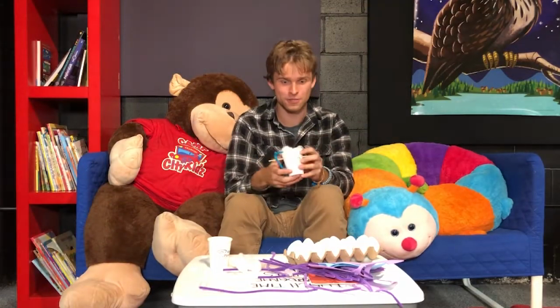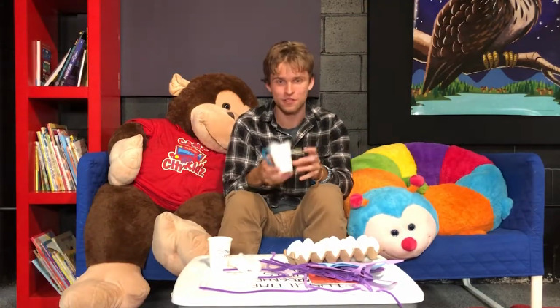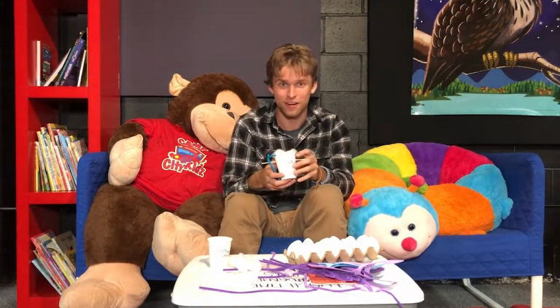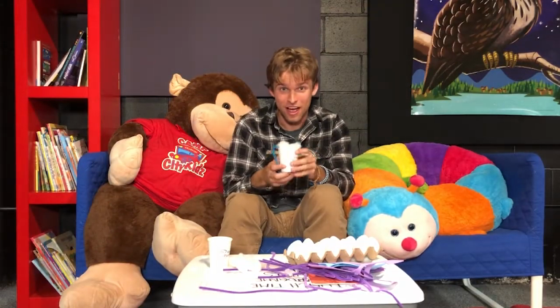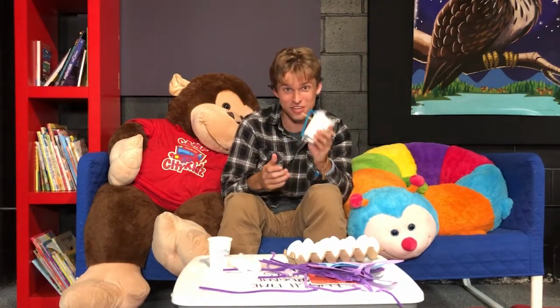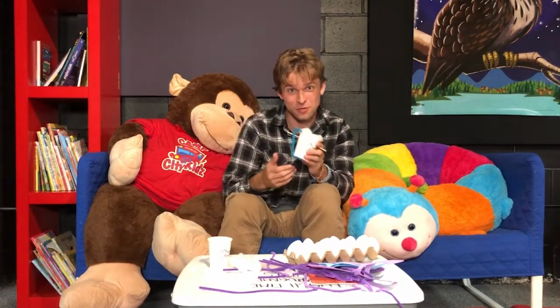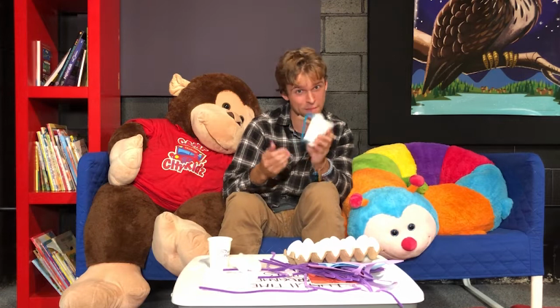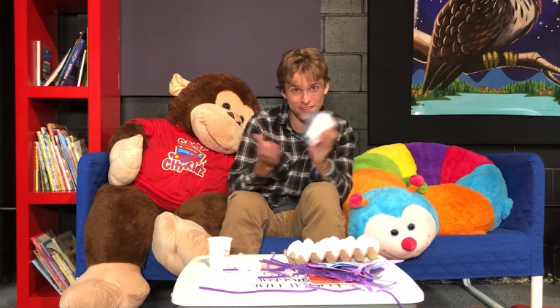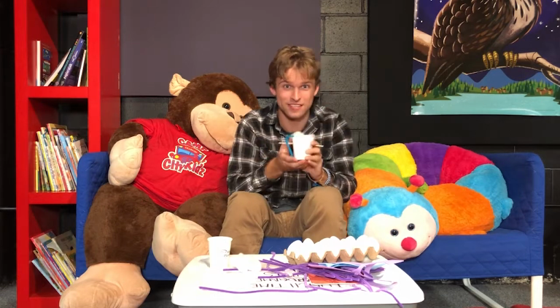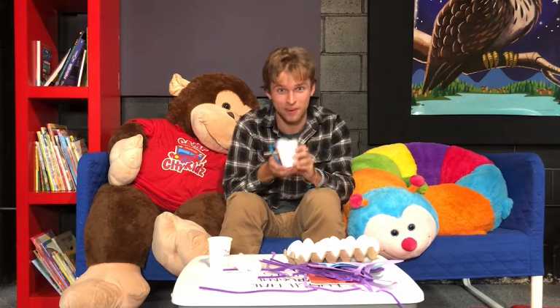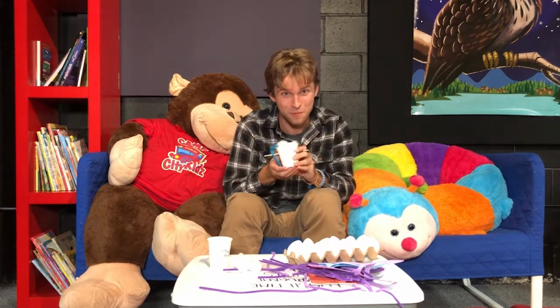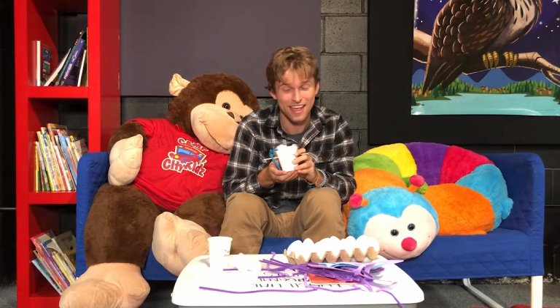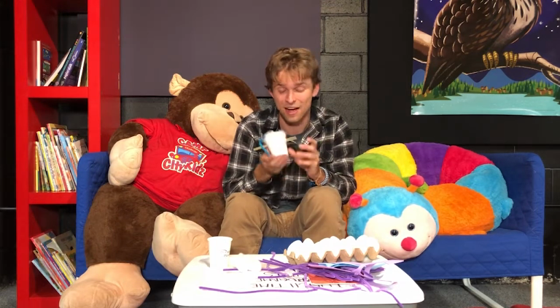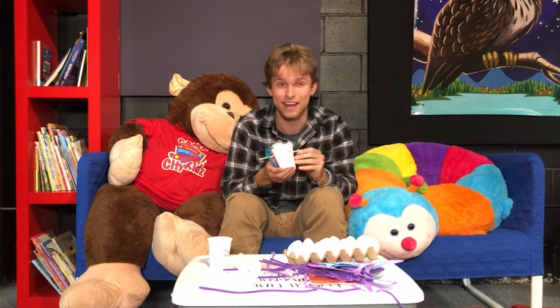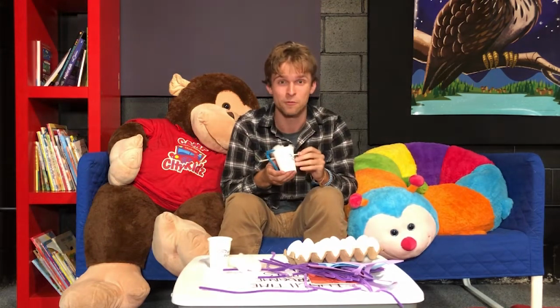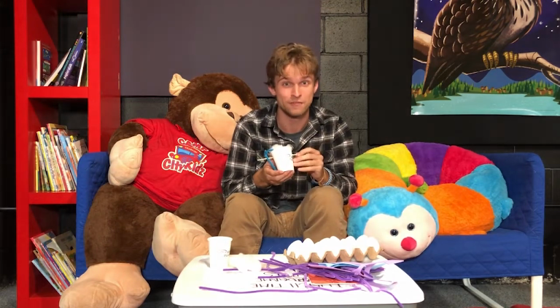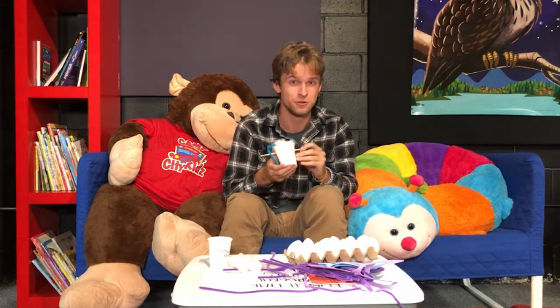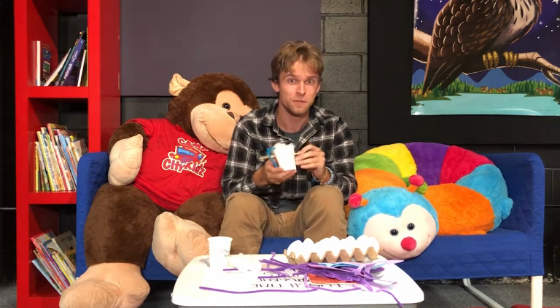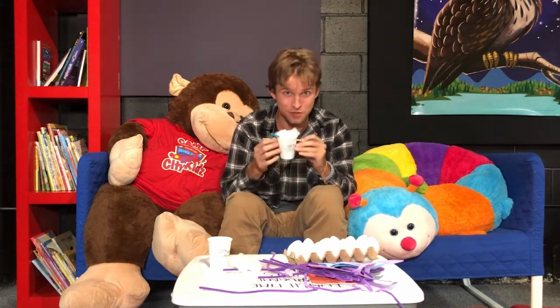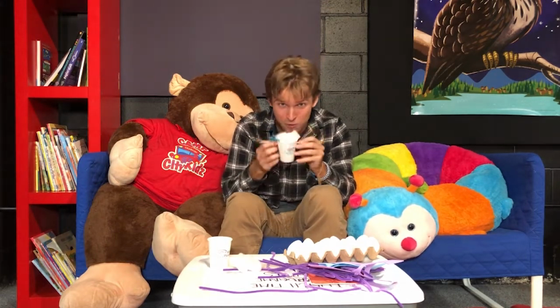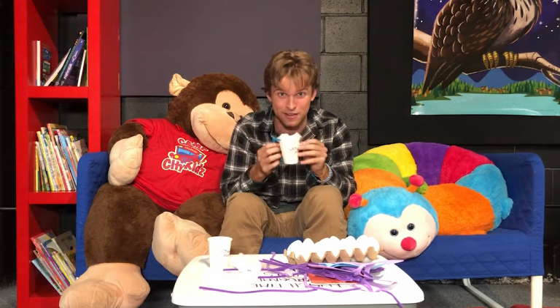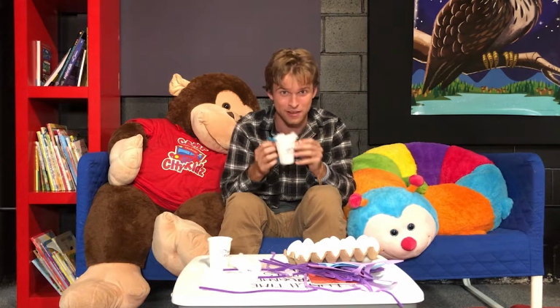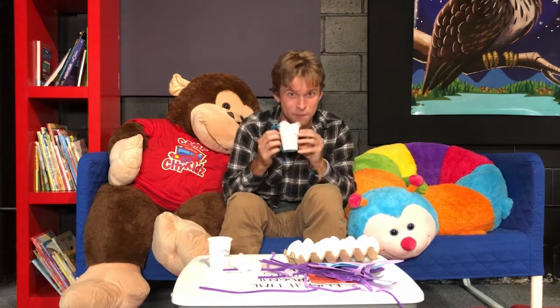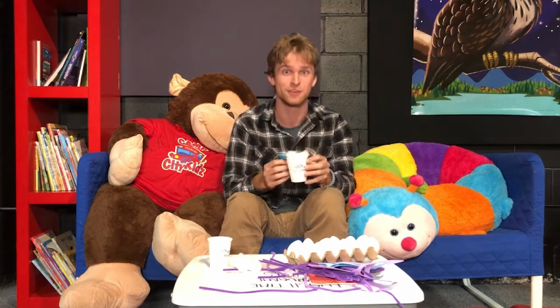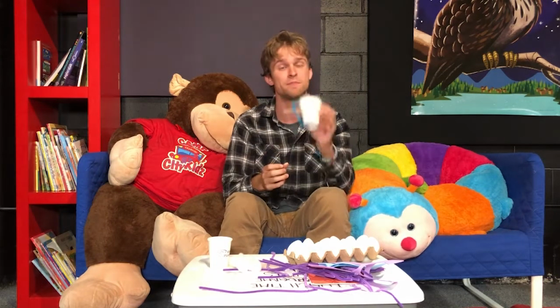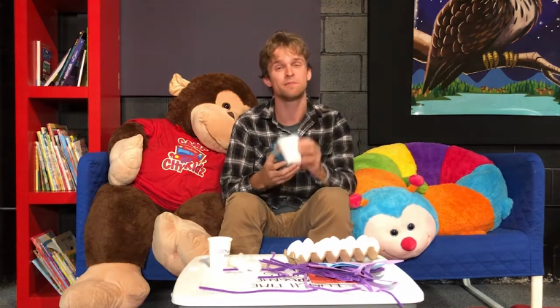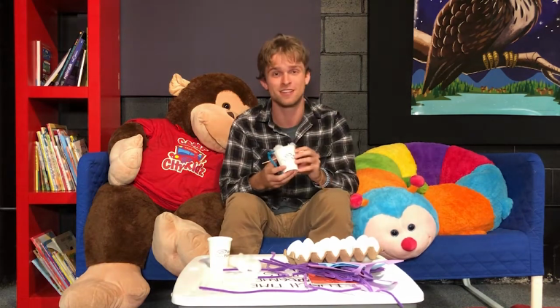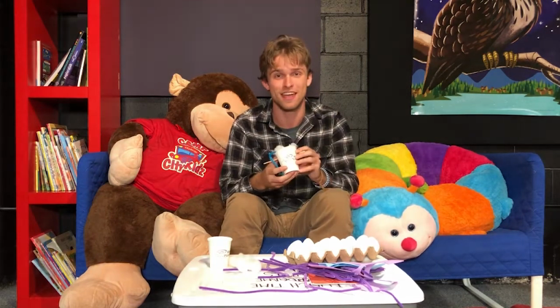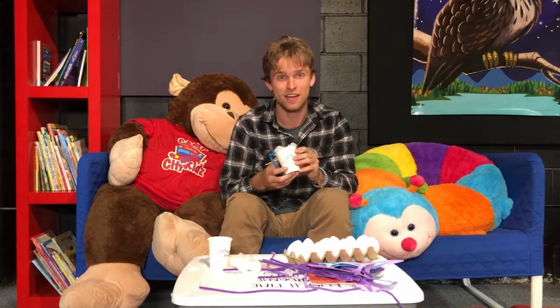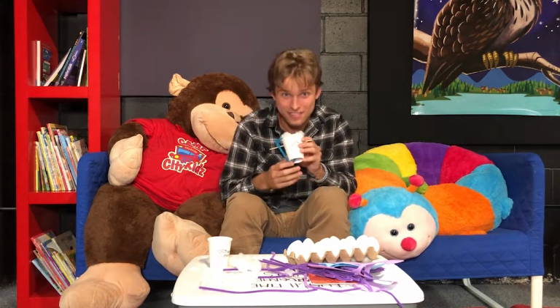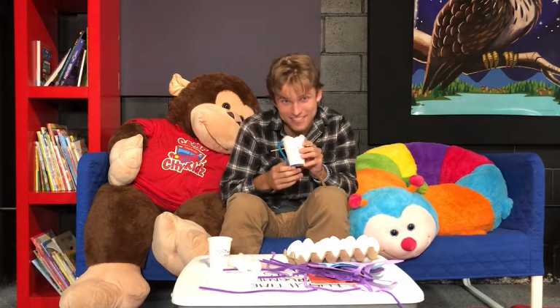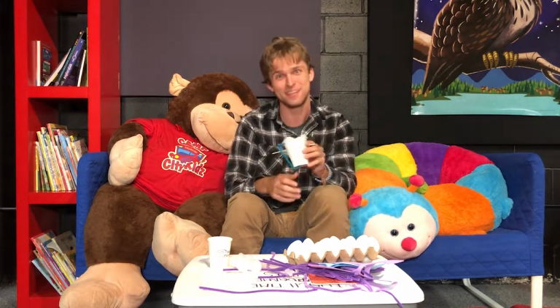That was so much fun. I challenge you to take part in this activity at home. If you do, make sure to post a picture and send it to BigRedBus.ca. See you guys next week!